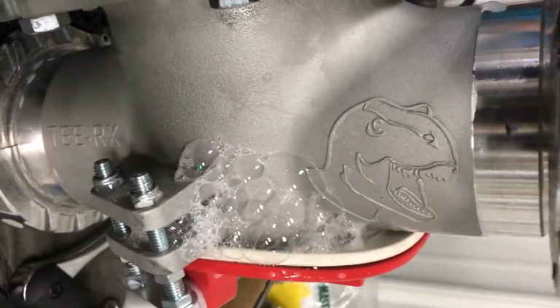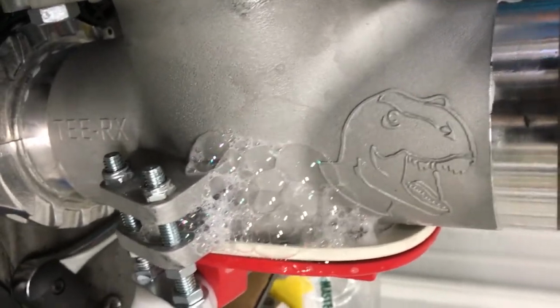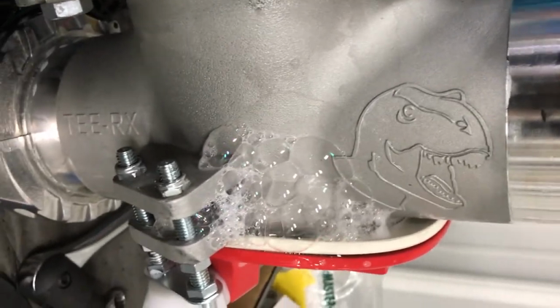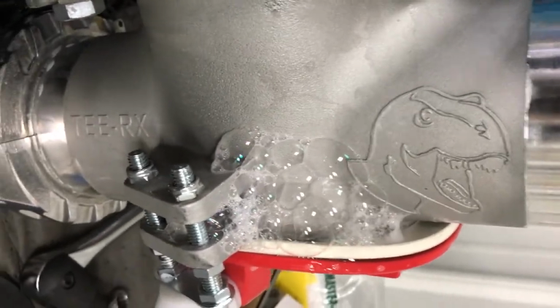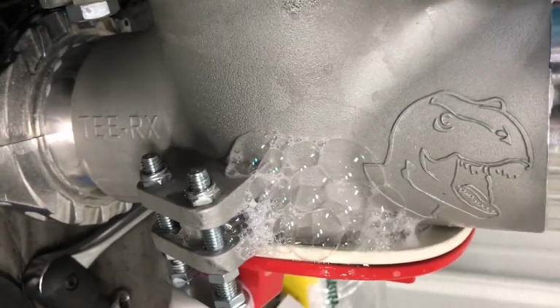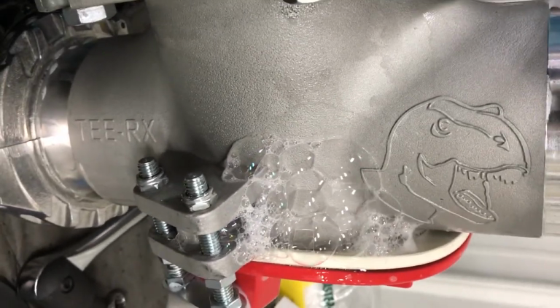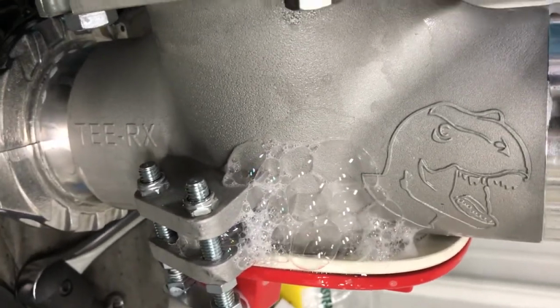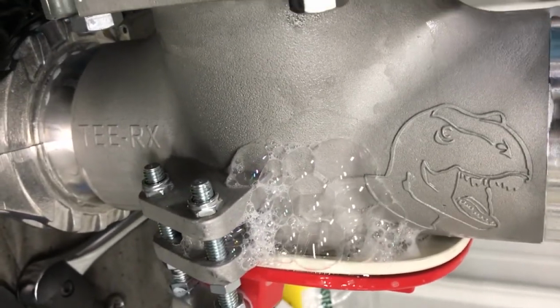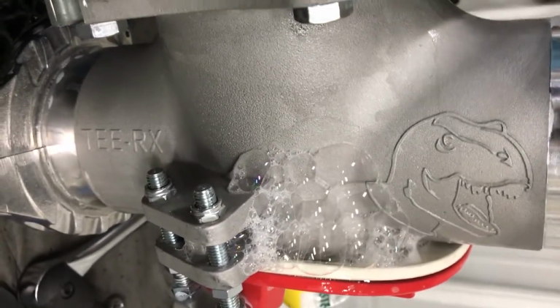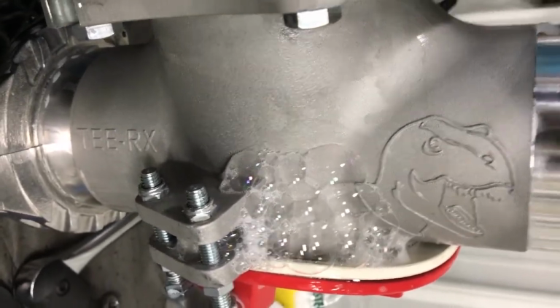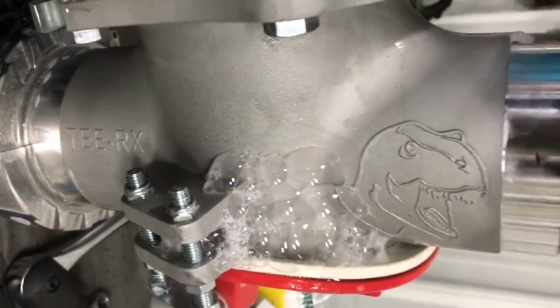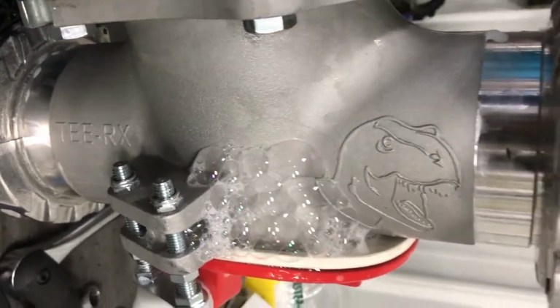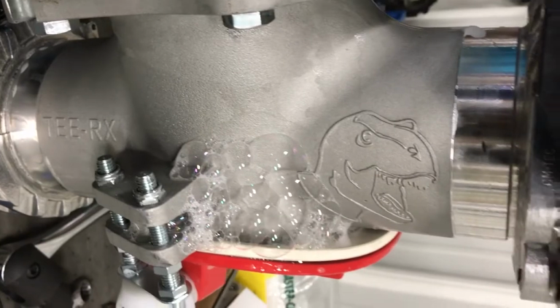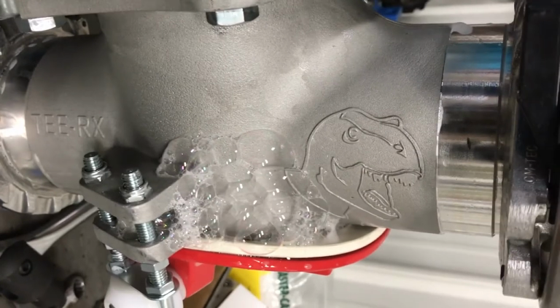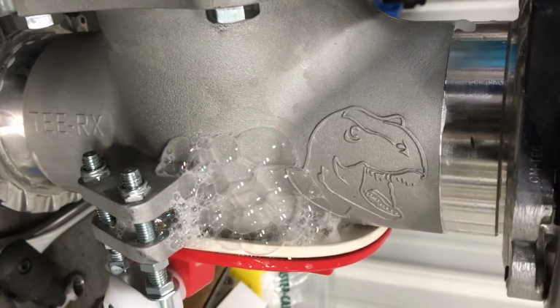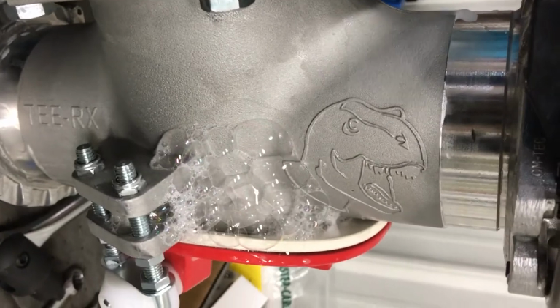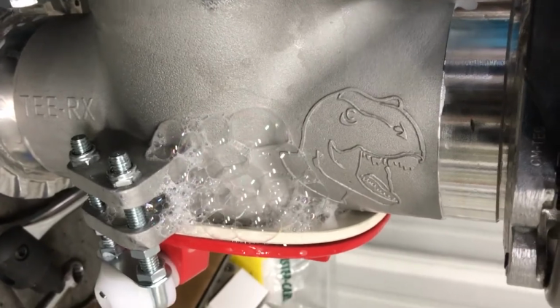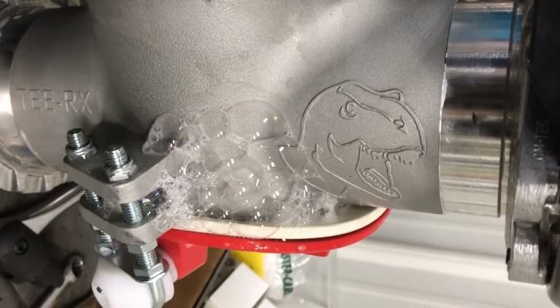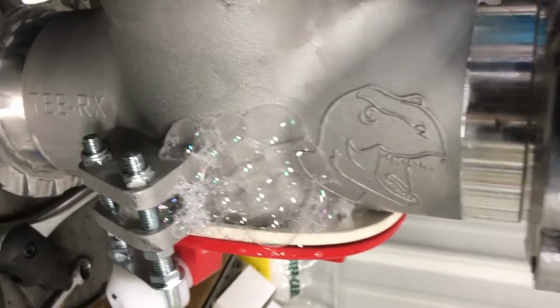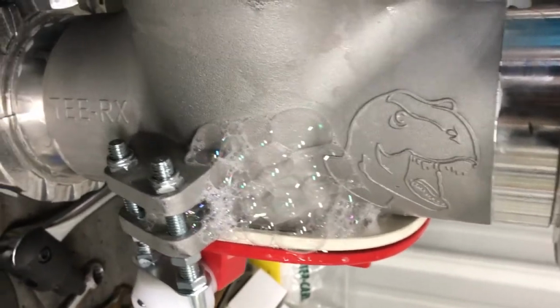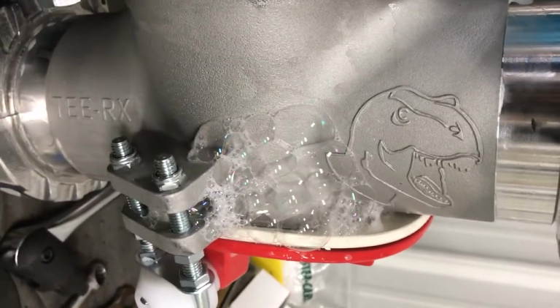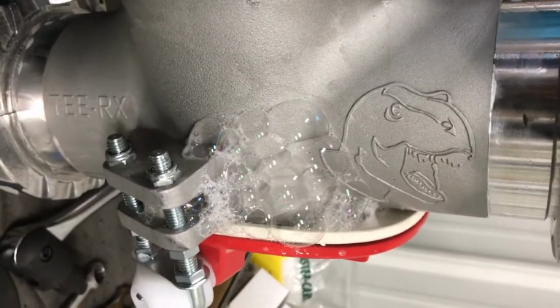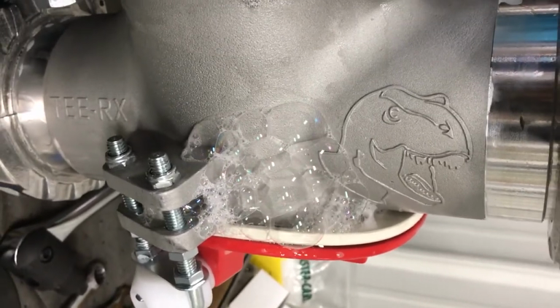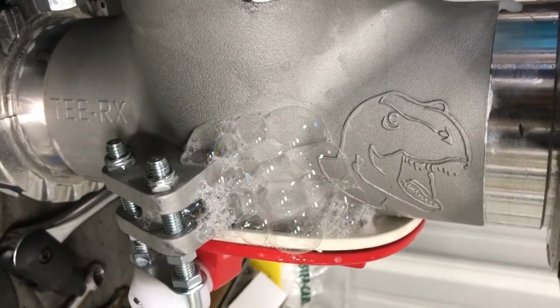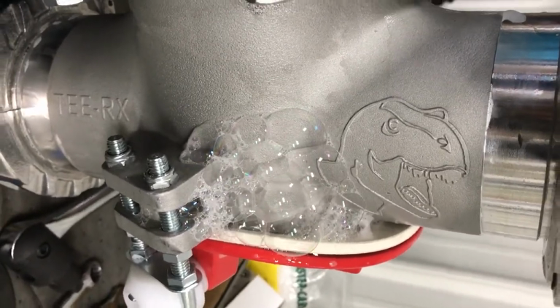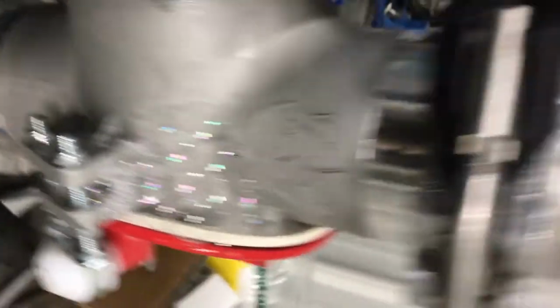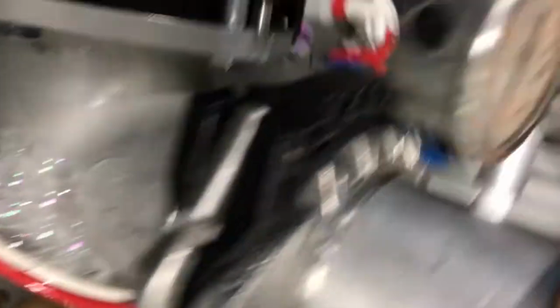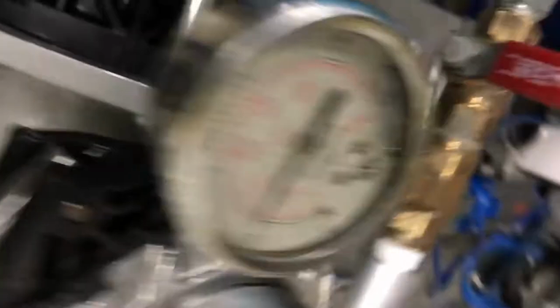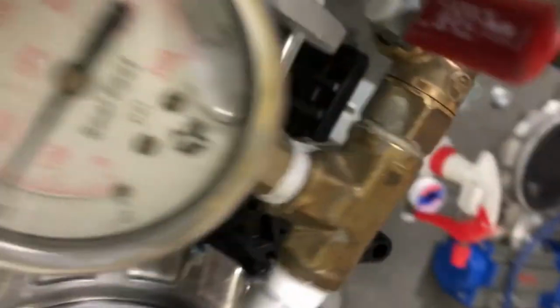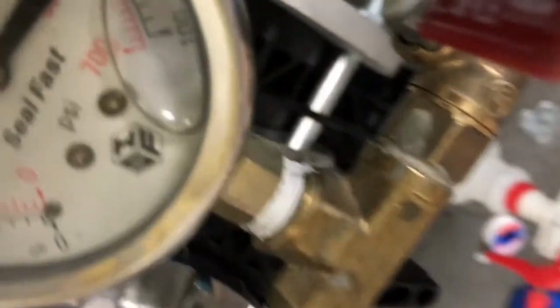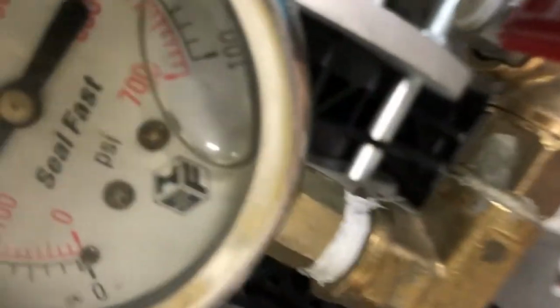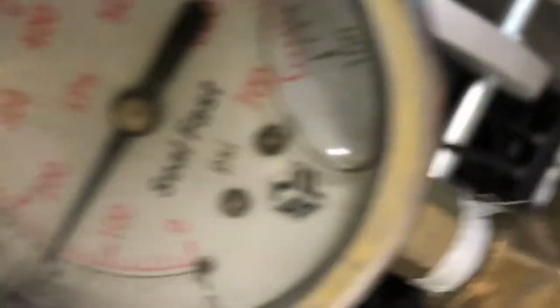Here's the new T-Rex bottom drop tee. We applied 21 pounds of pressure to the tee and, as you can see, there was leakage at the hopper door.